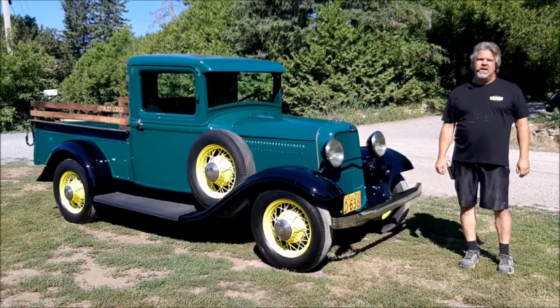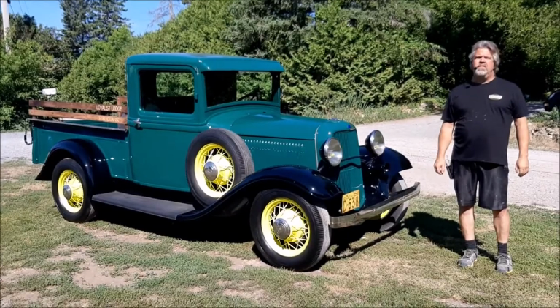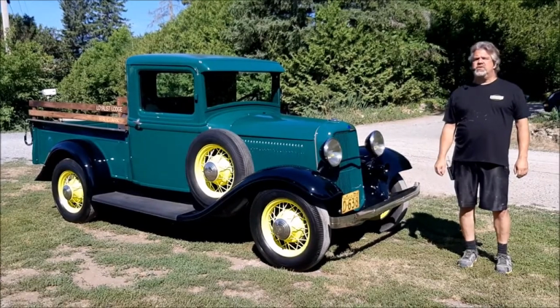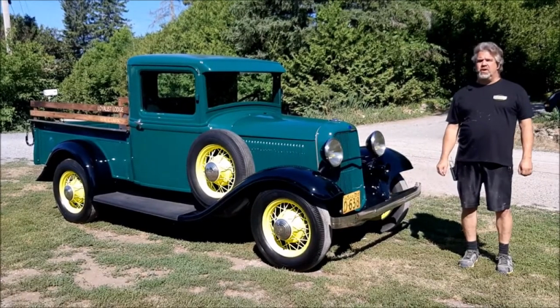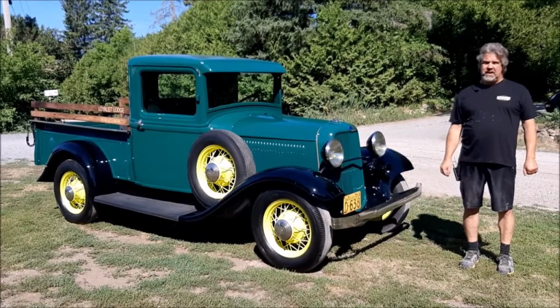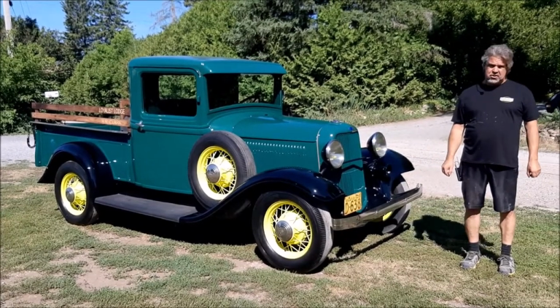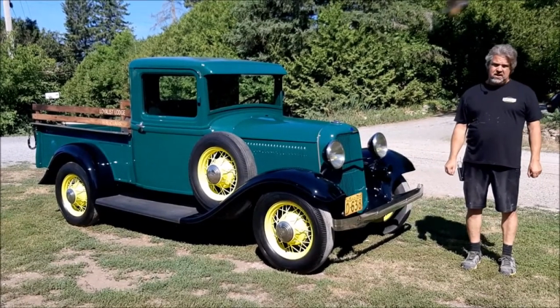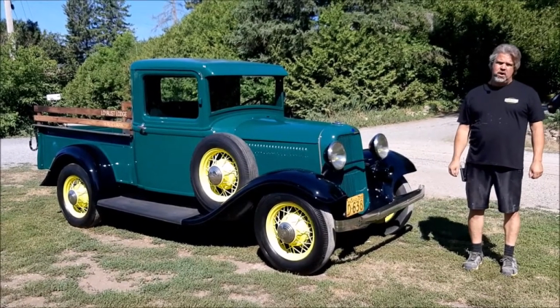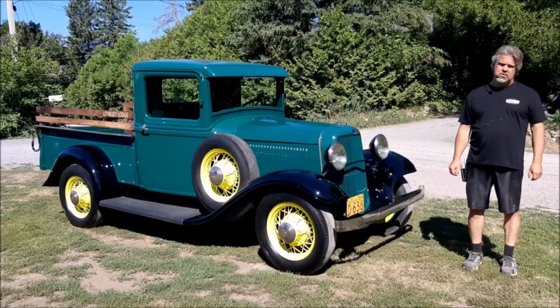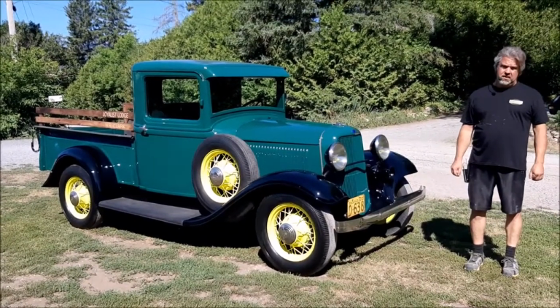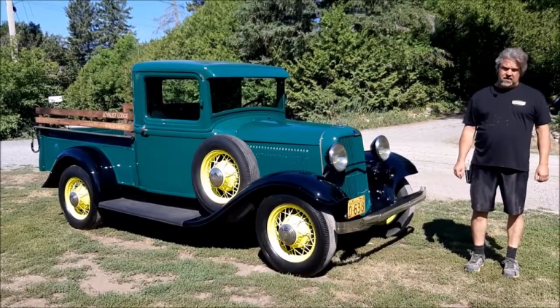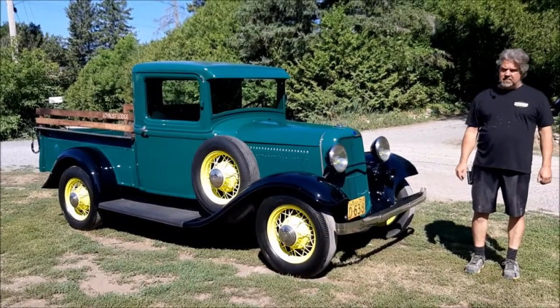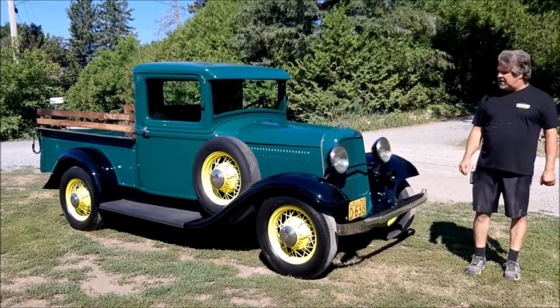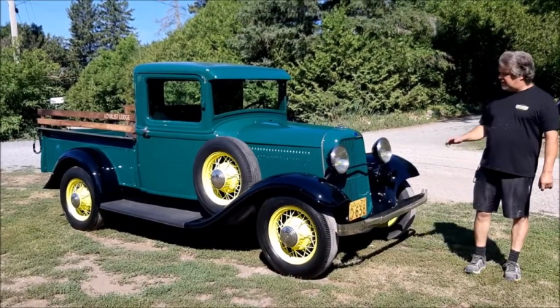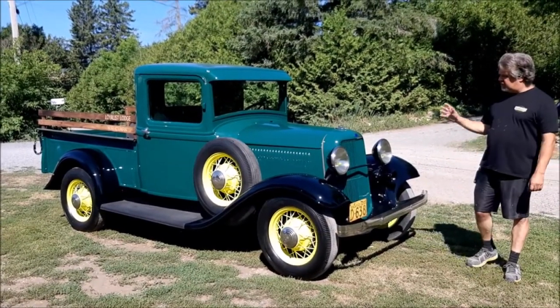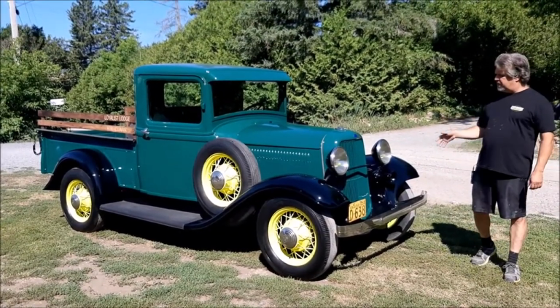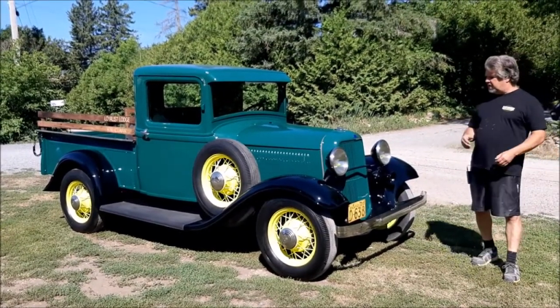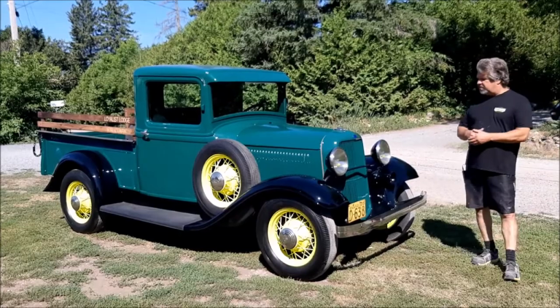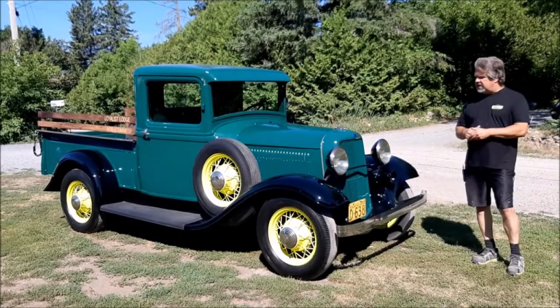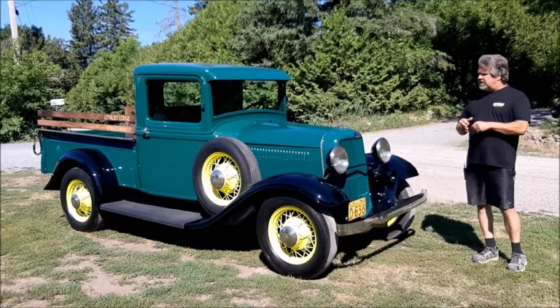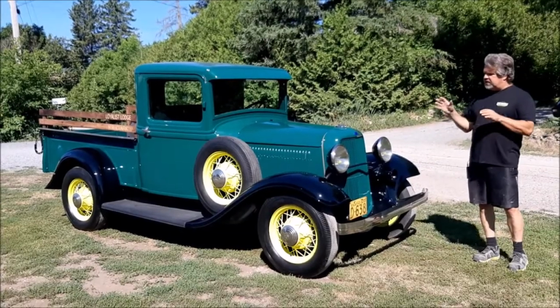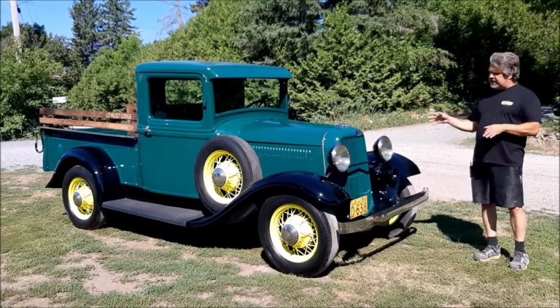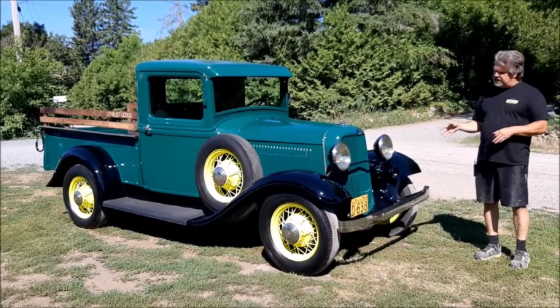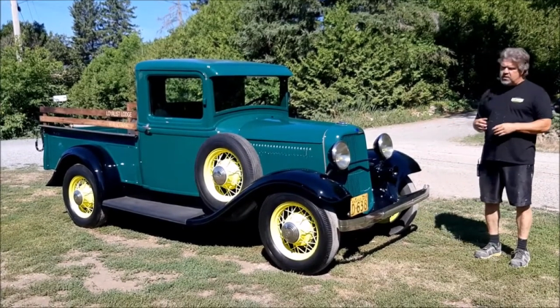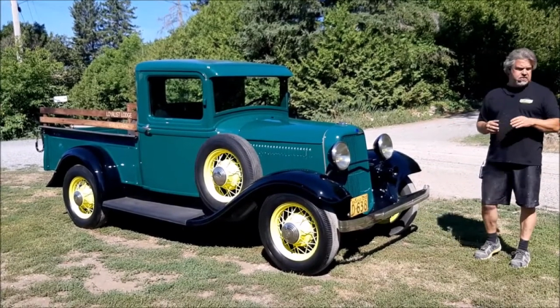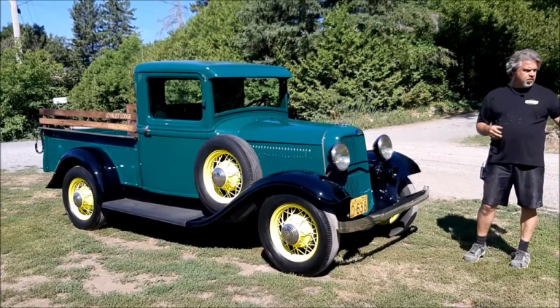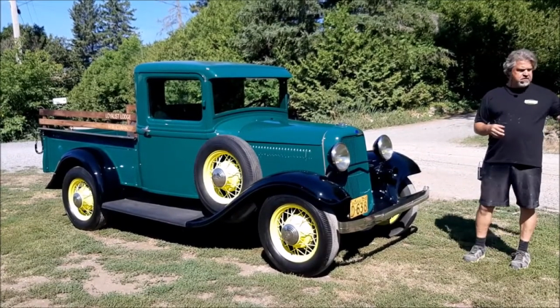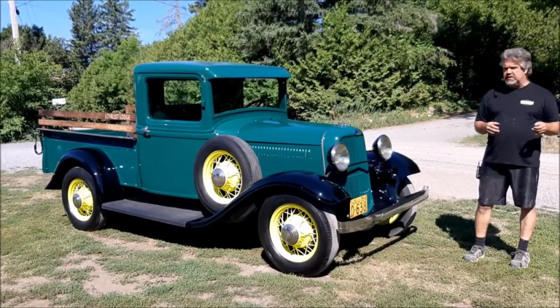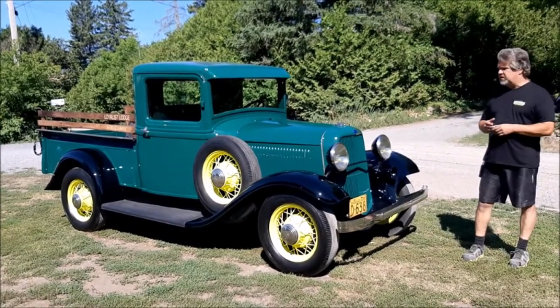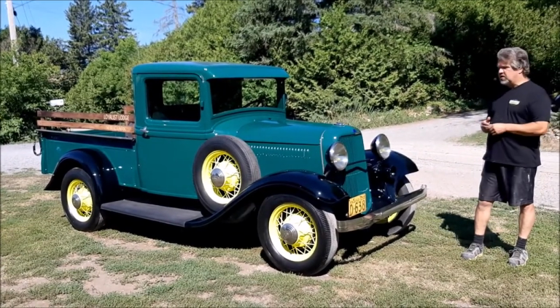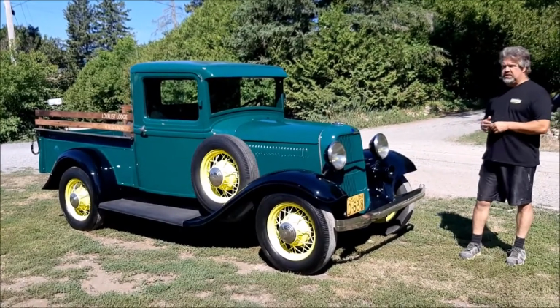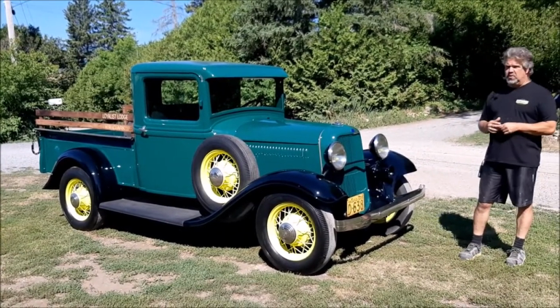Hi folks, it's John from LastChanceAutoRestore.com. I'd like to share with you another update. This is a completed vehicle — we're just getting ready to deliver it to the client's home.